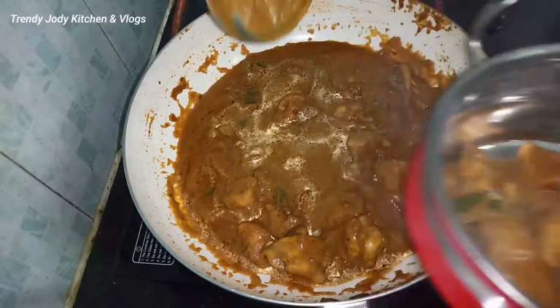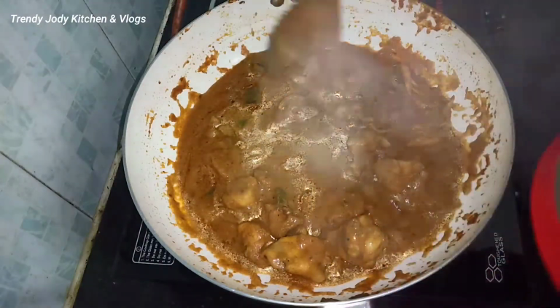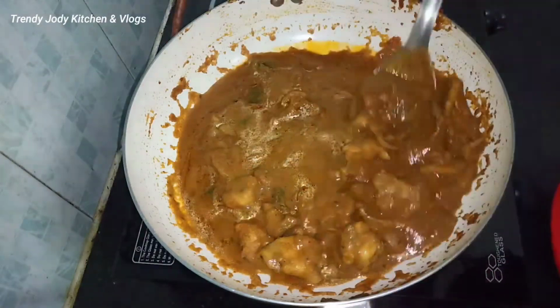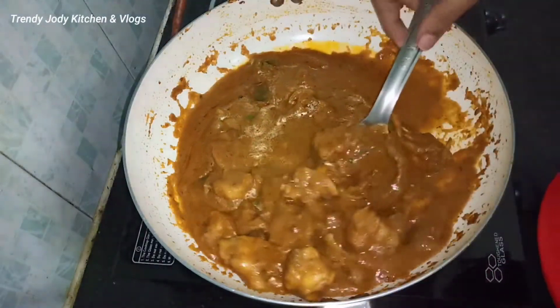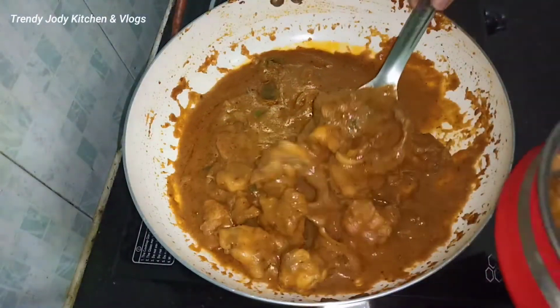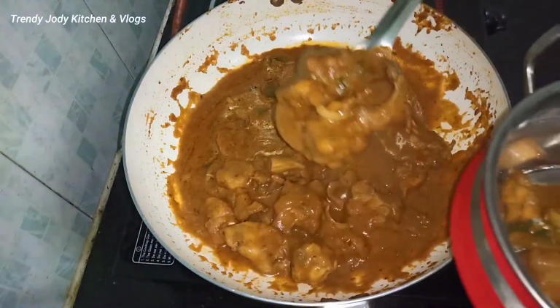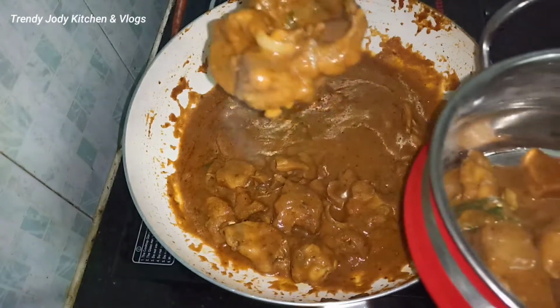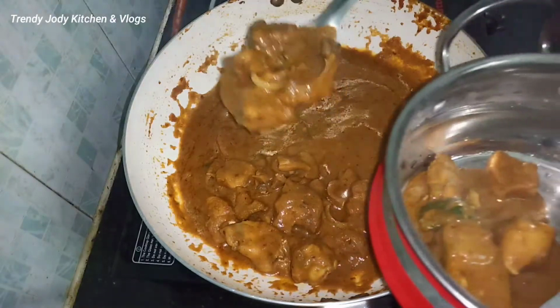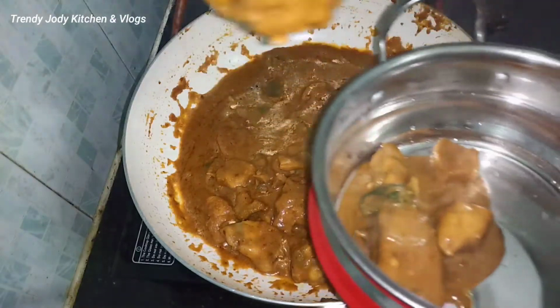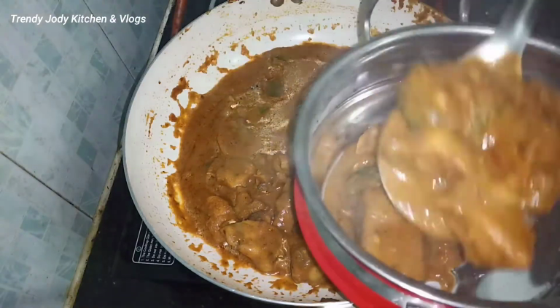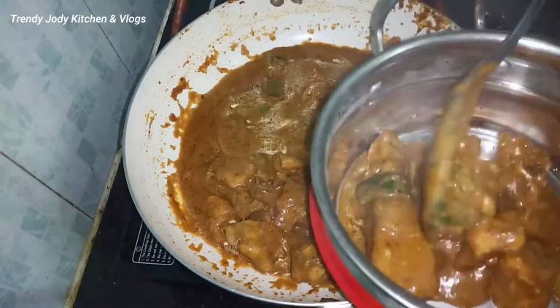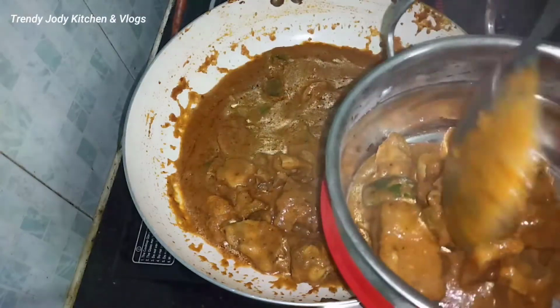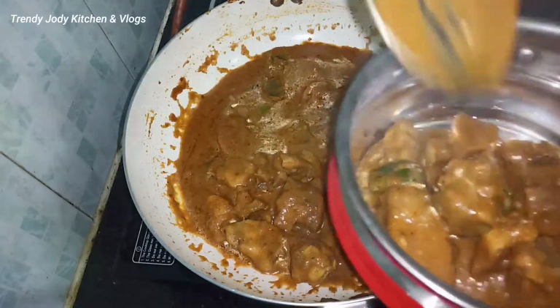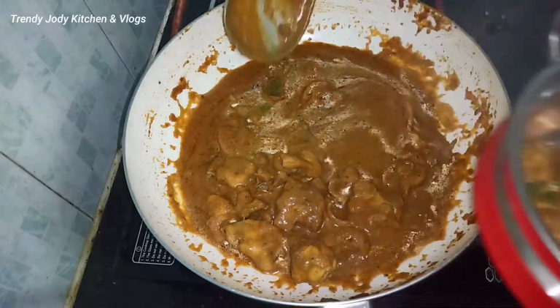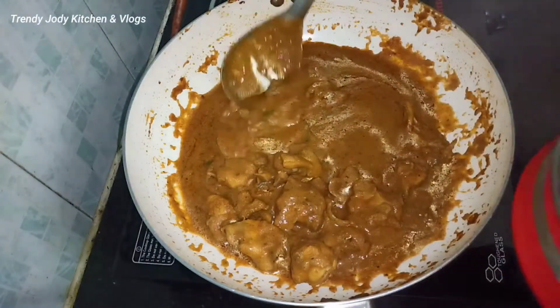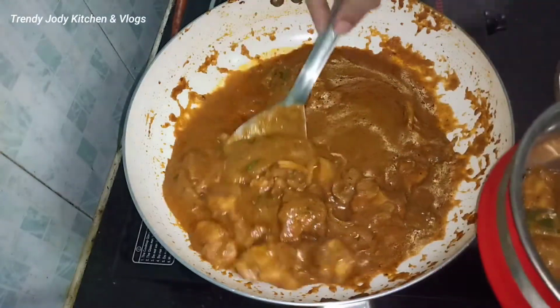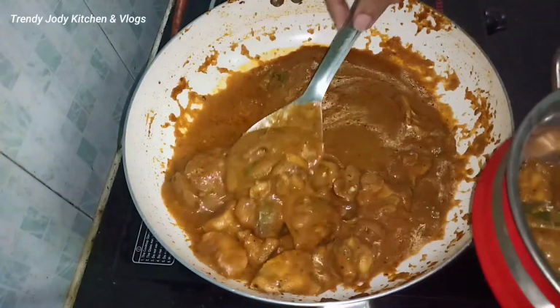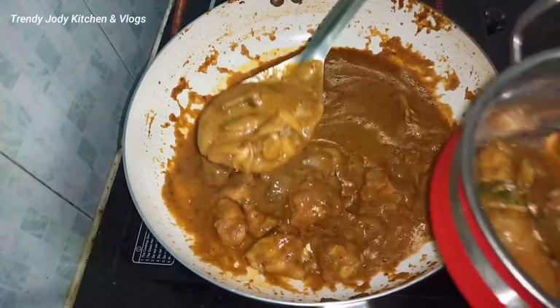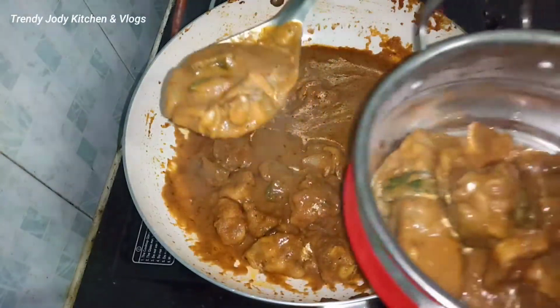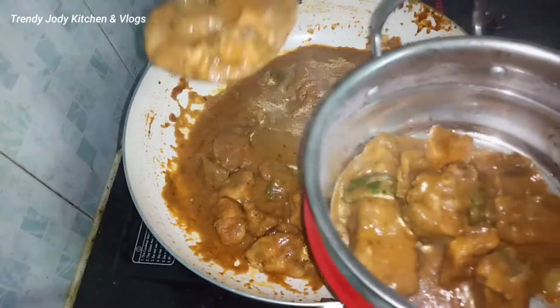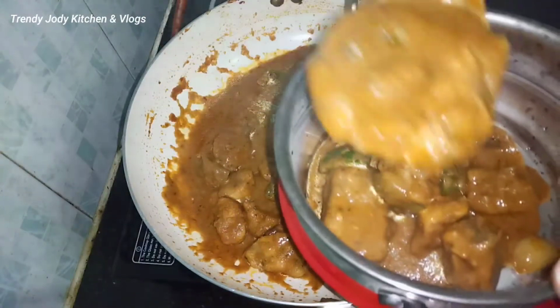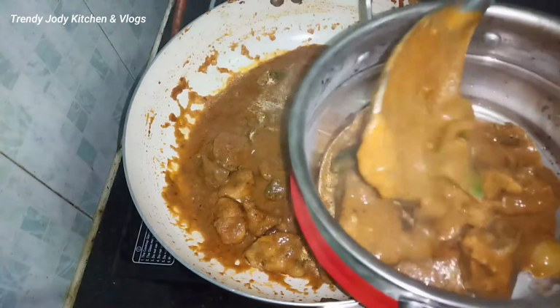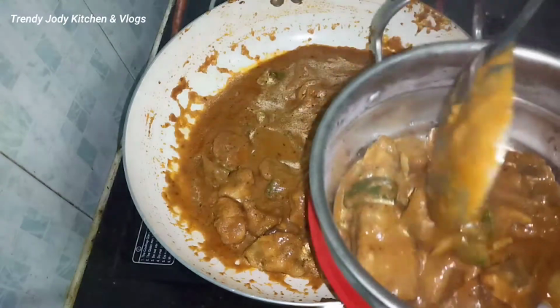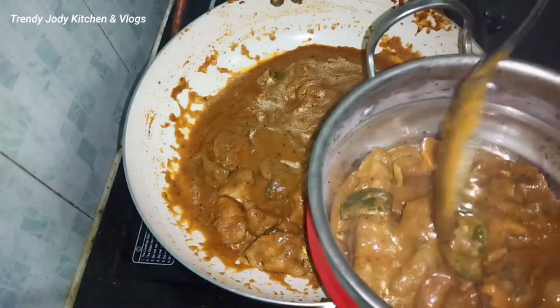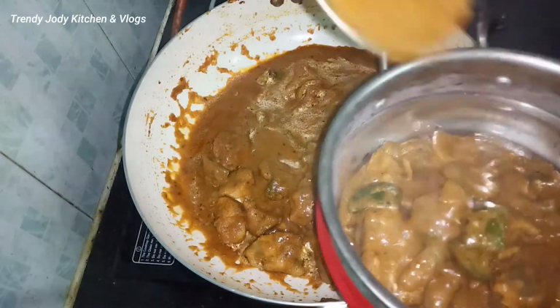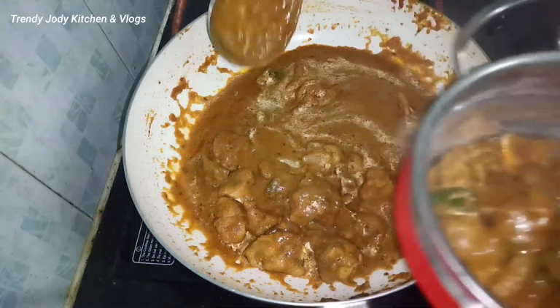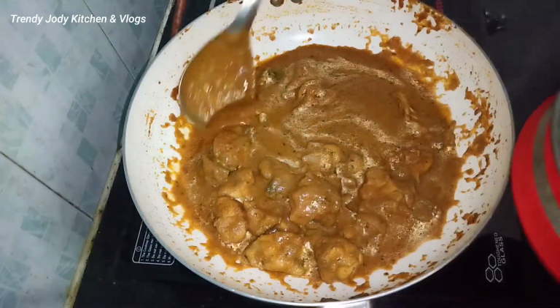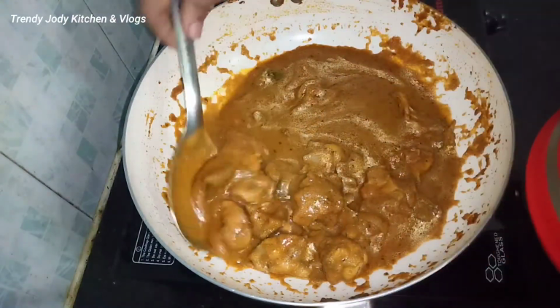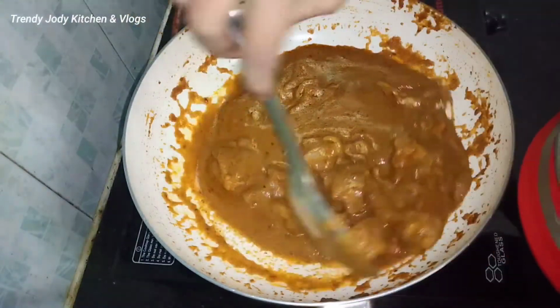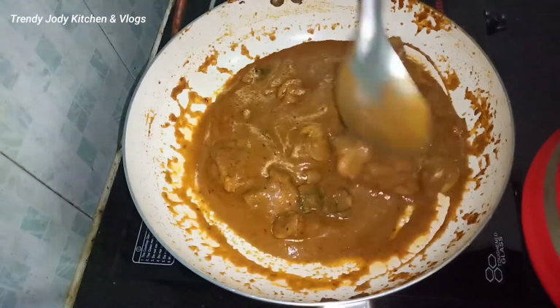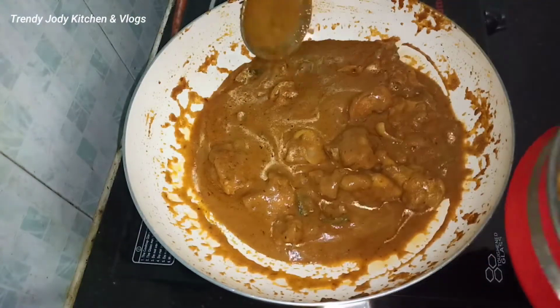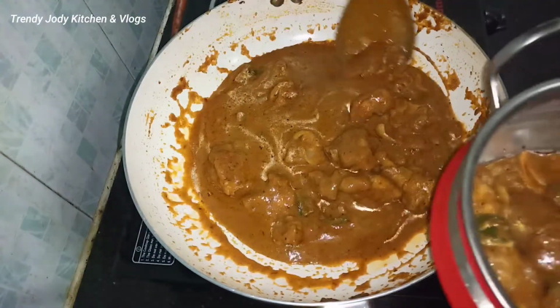We have a good restaurant-style taste in this method. It's very good for chapati, roti and dough. It's also very good for plain rice.